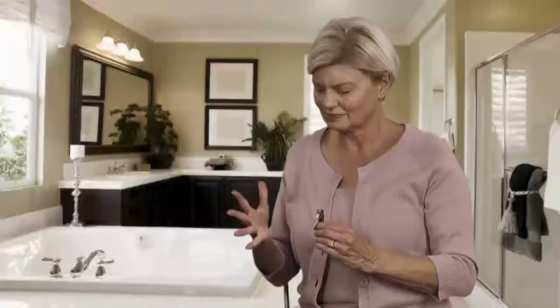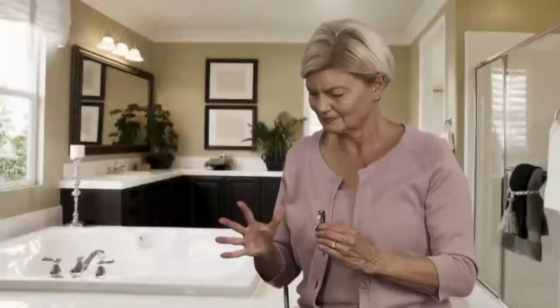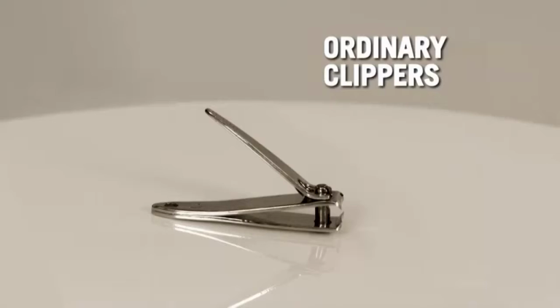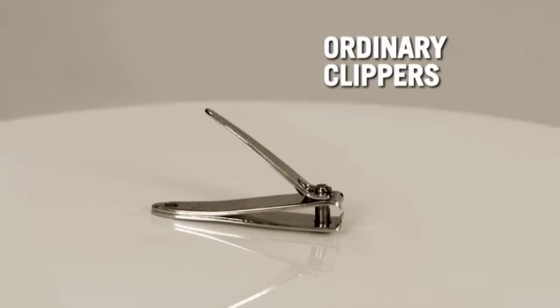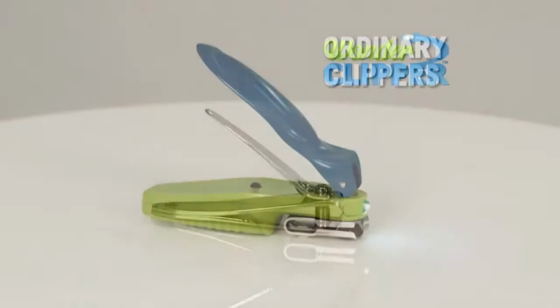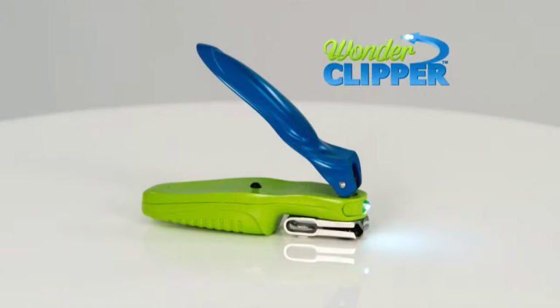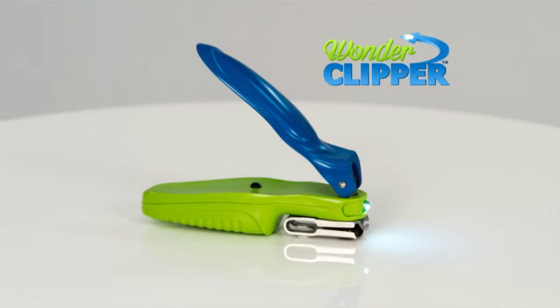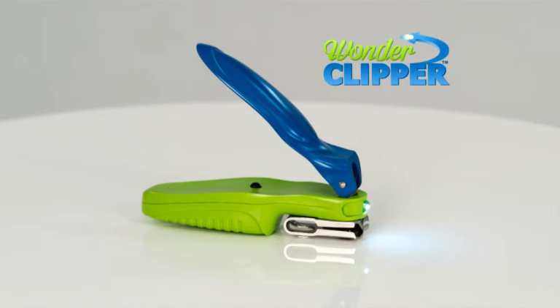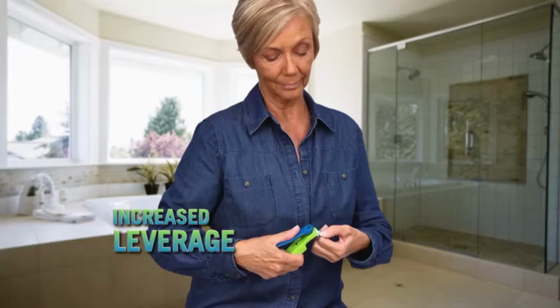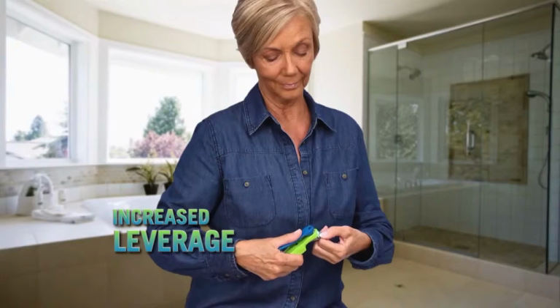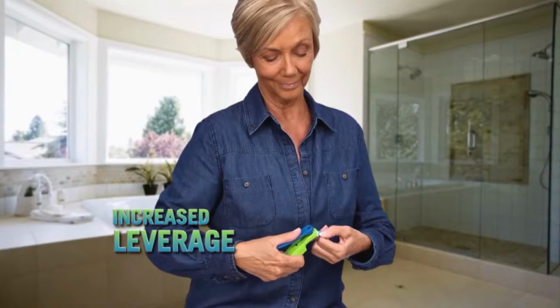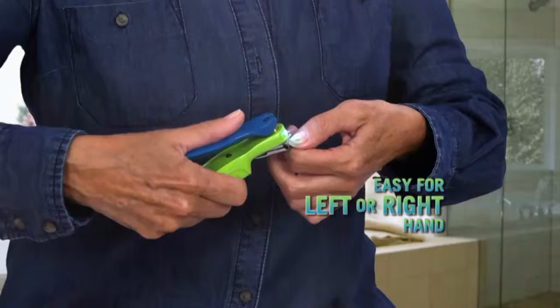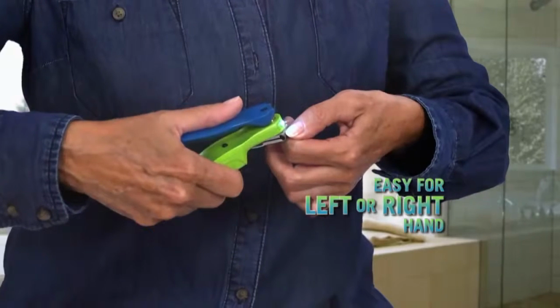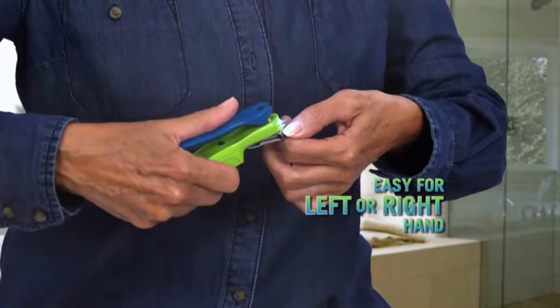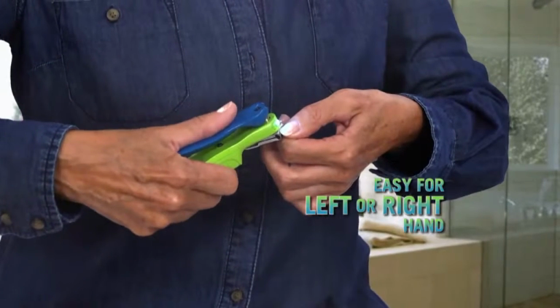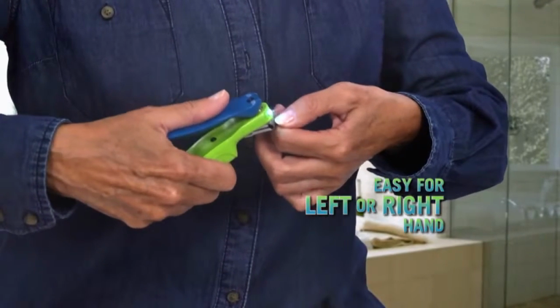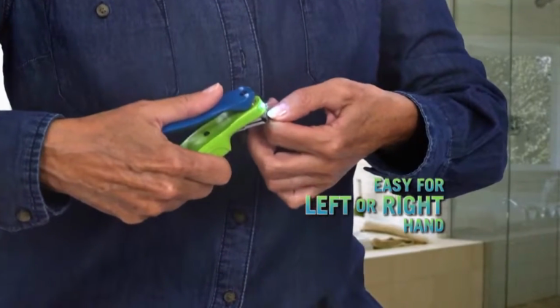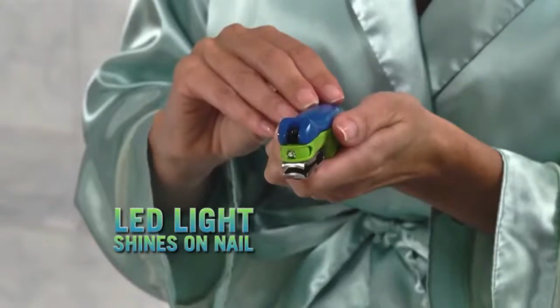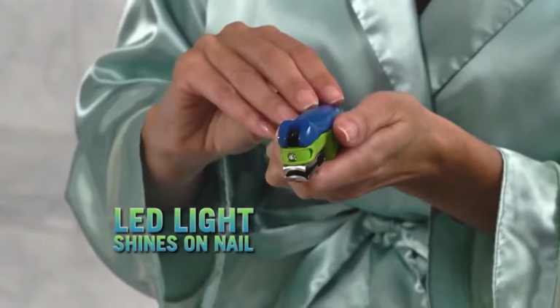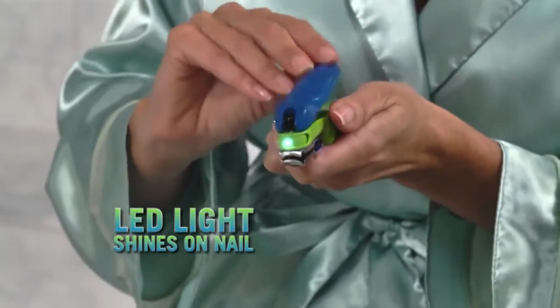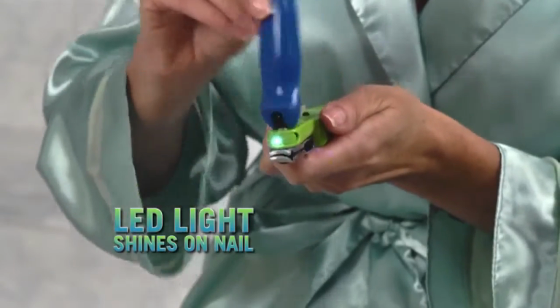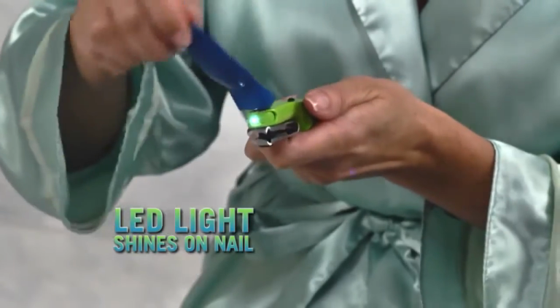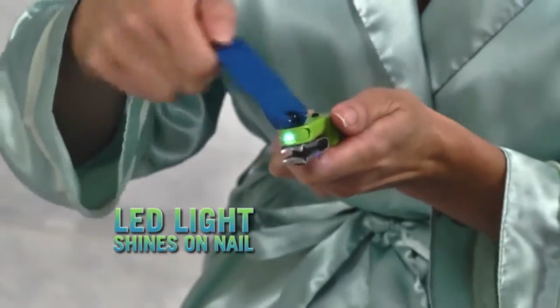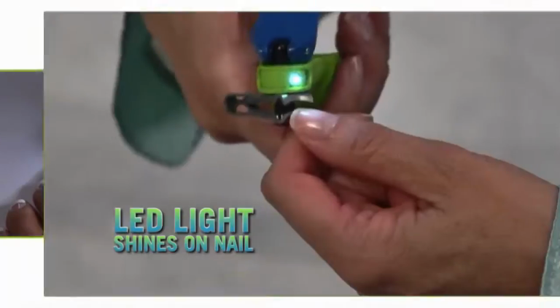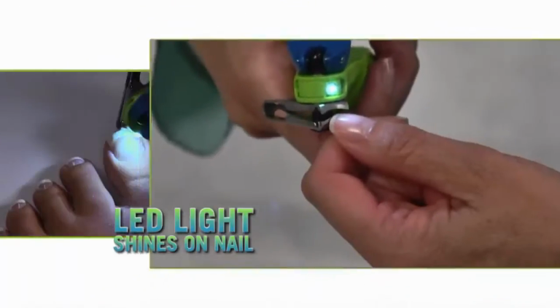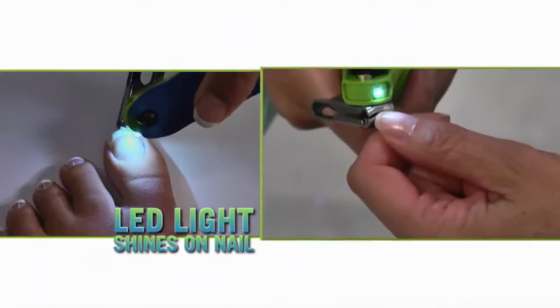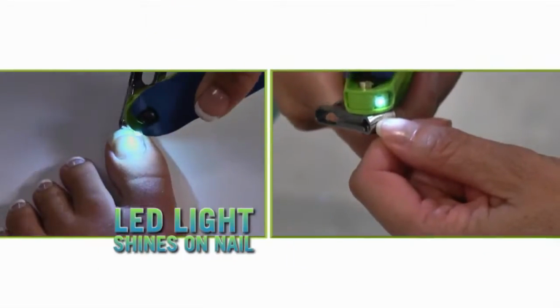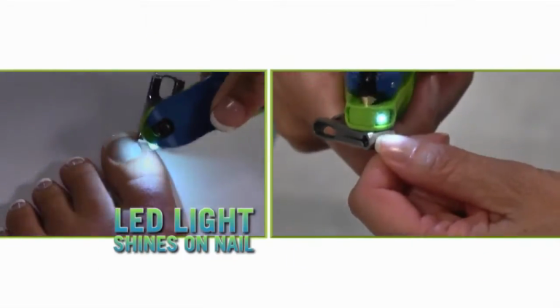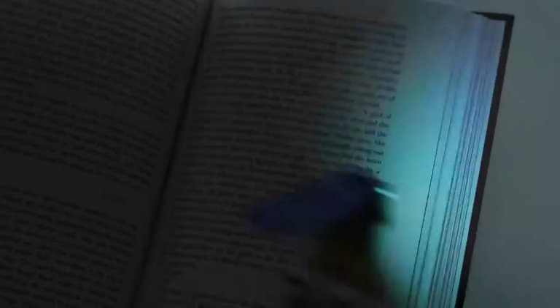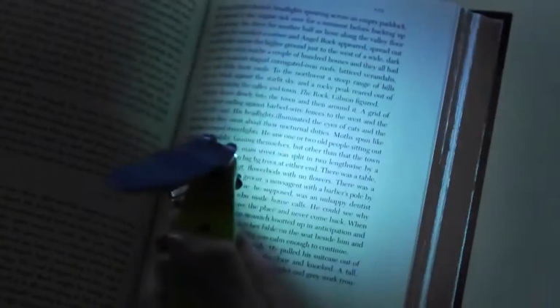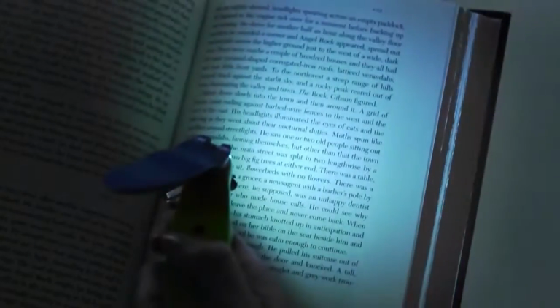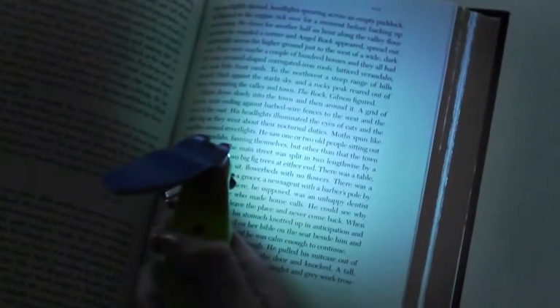Weak hands? Wonder Clipper's extended handle offers increased leverage — get twice the trimming power. Better yet, the LED light shines right on the nail so you can see, bright enough to light up this book.